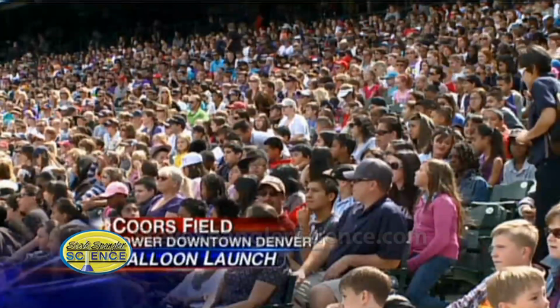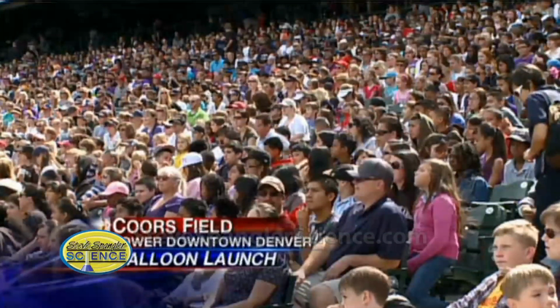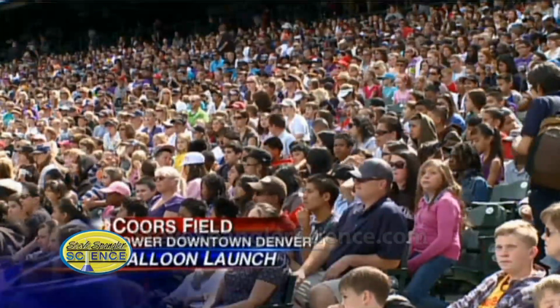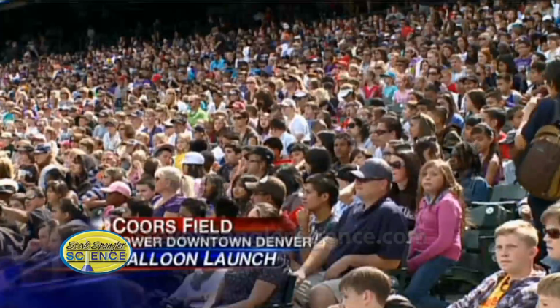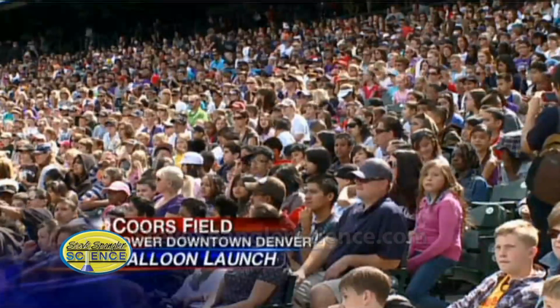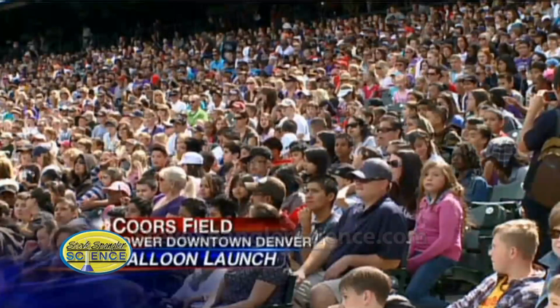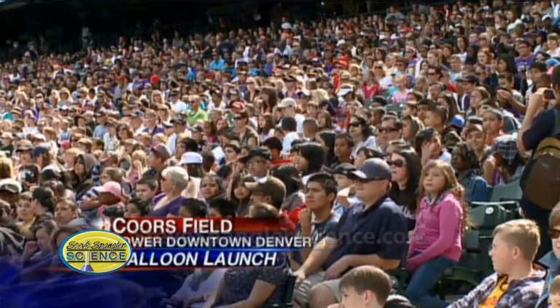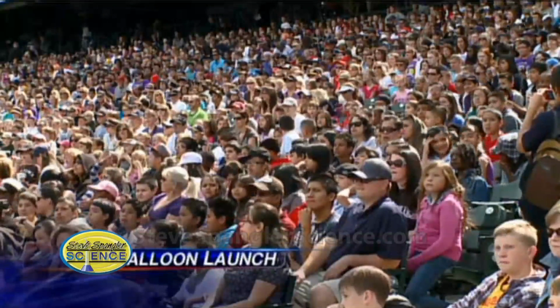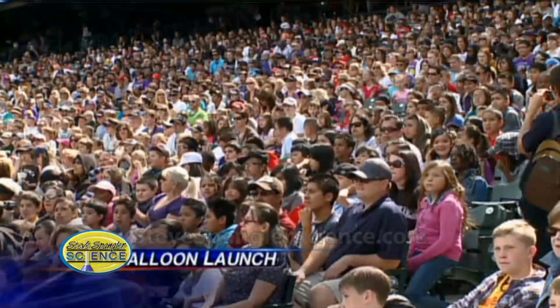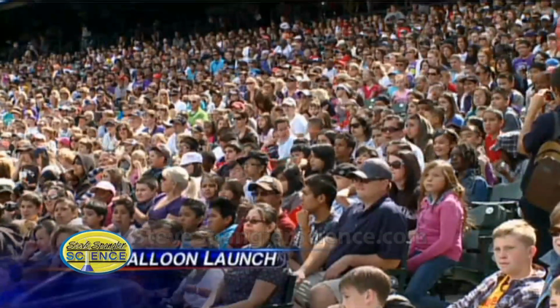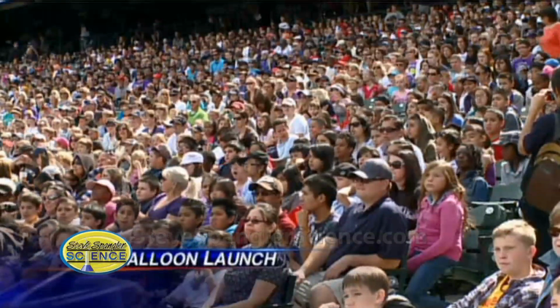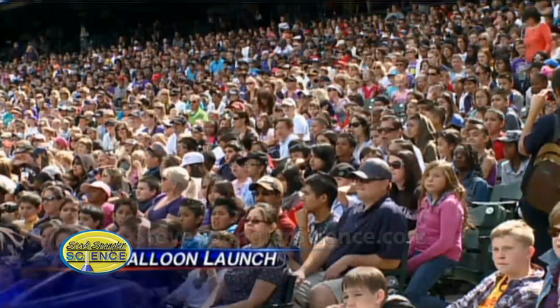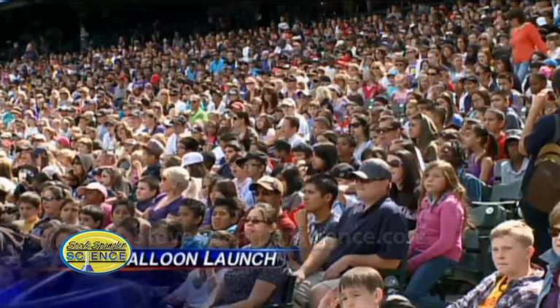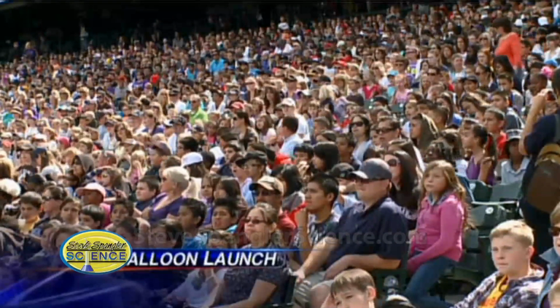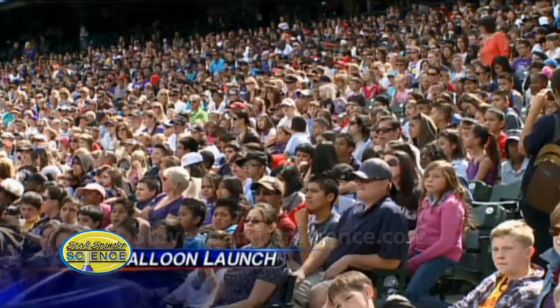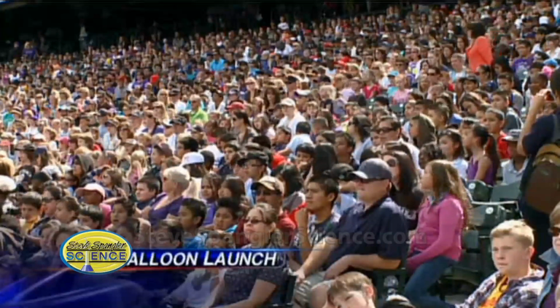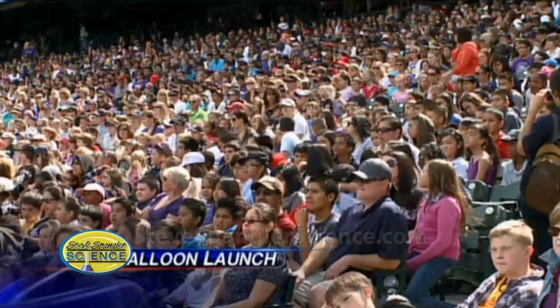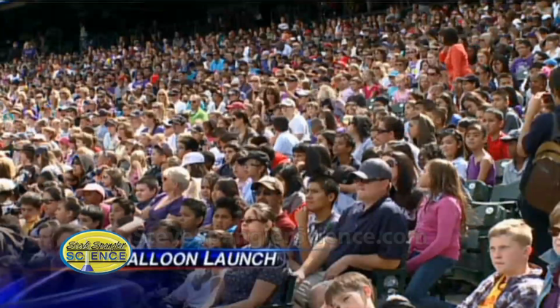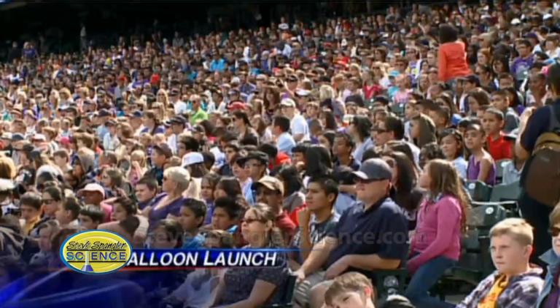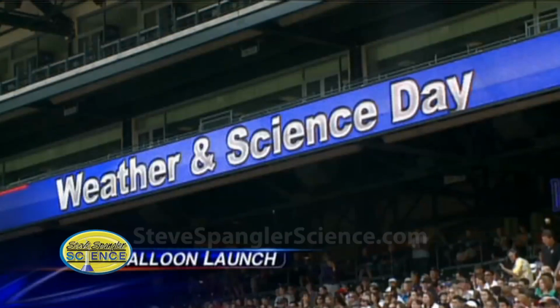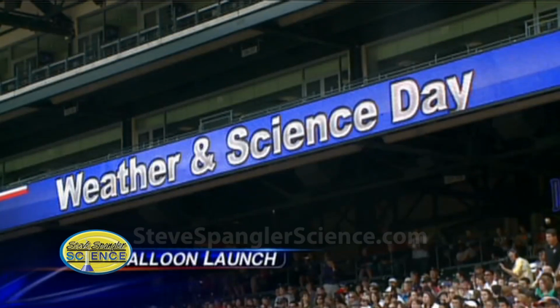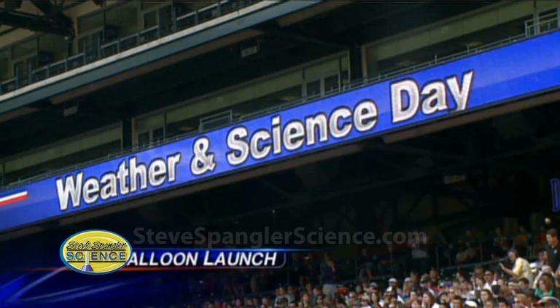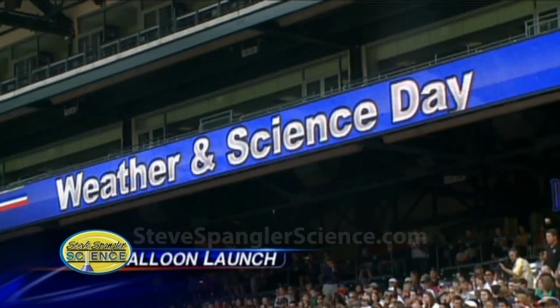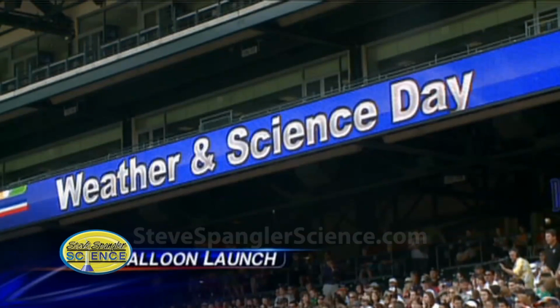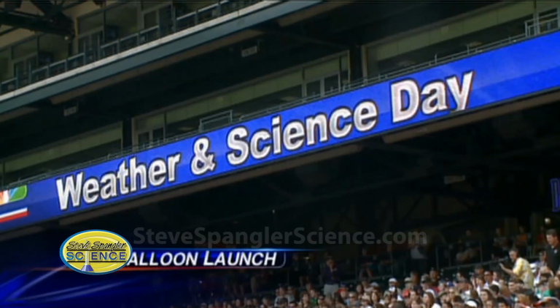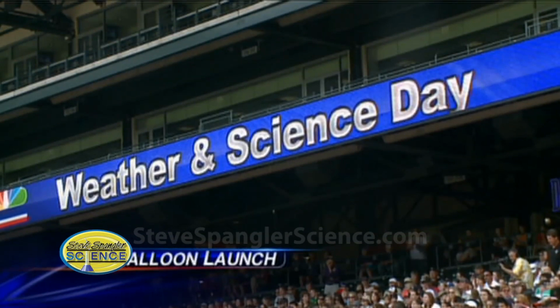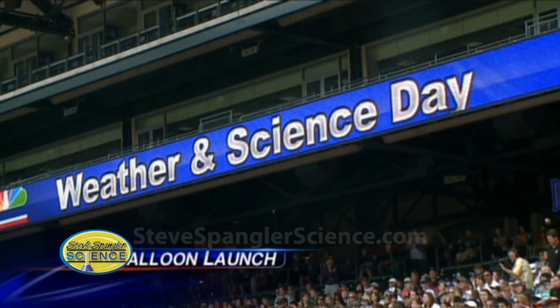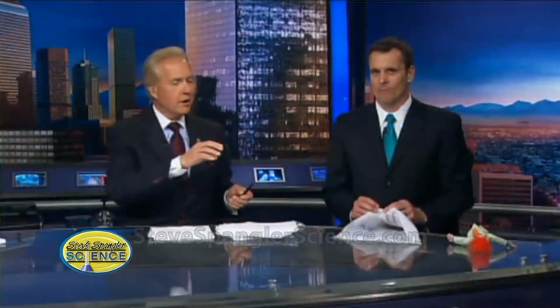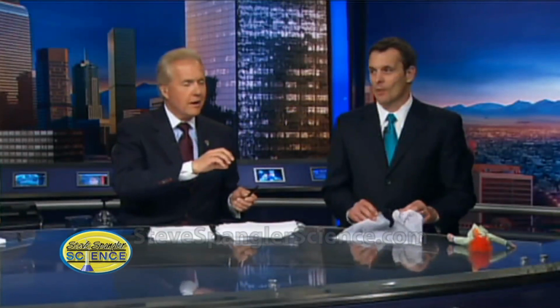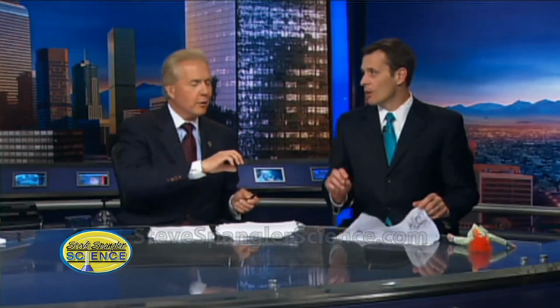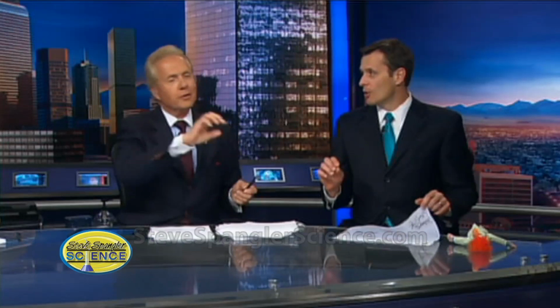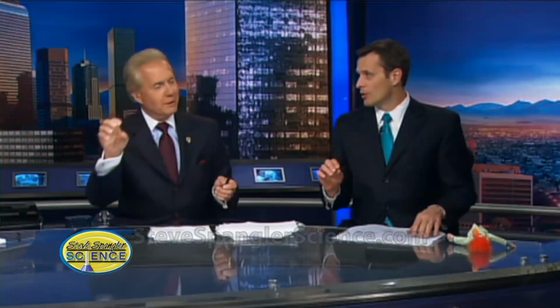The balloon eventually reached an altitude, says our Marty Coniglio, of 93,000 feet, which is stunning. It's right at the edge of the earth's atmosphere, and Marty is joining us. Marty, you can actually see the curvature of the earth in these pictures.